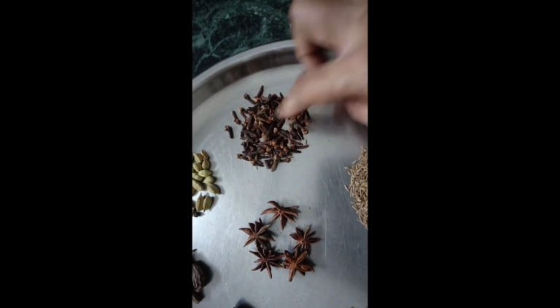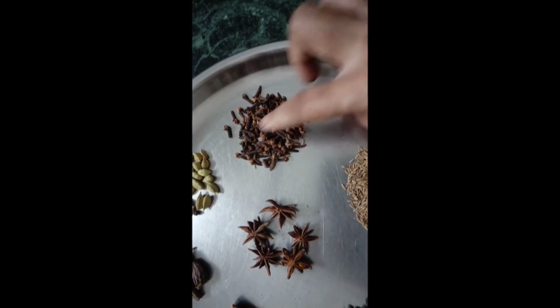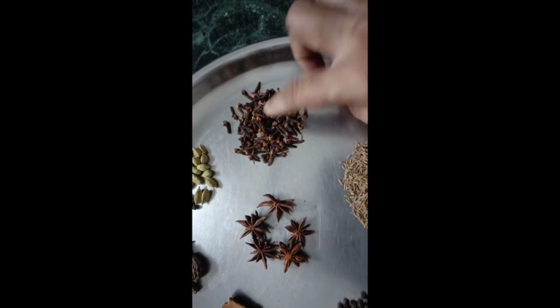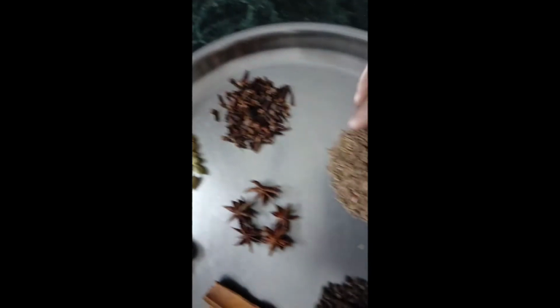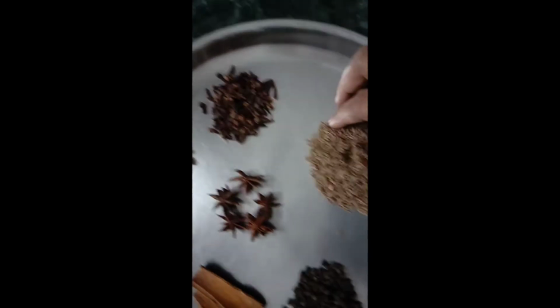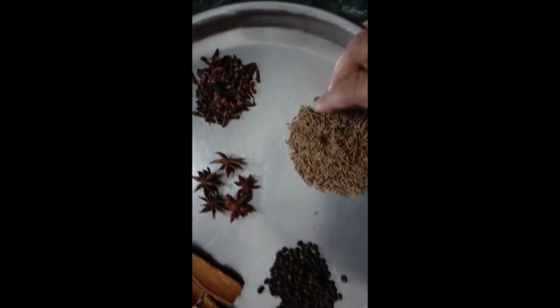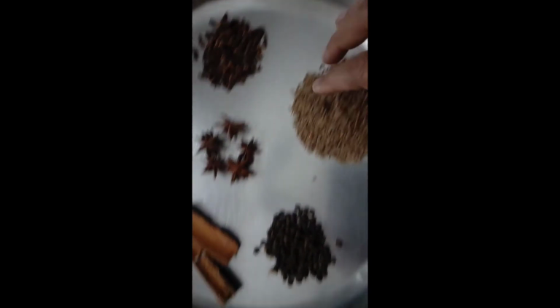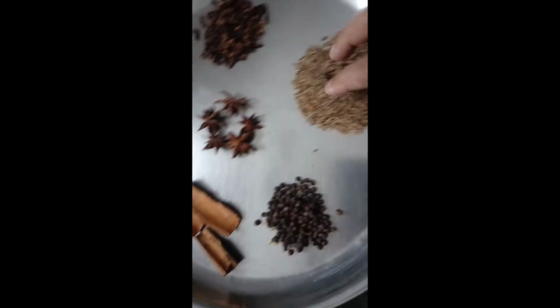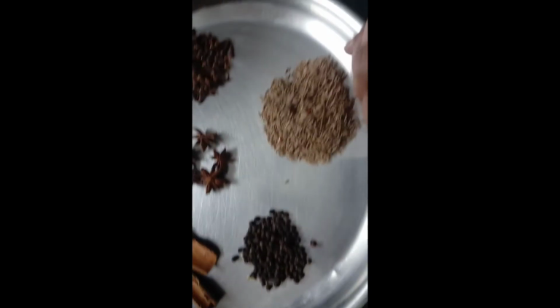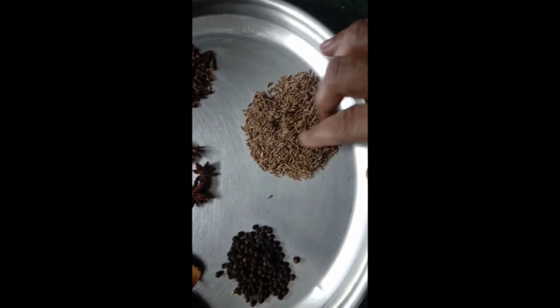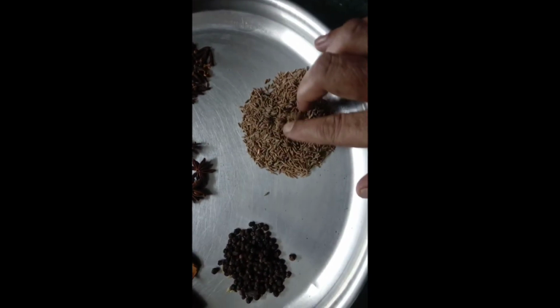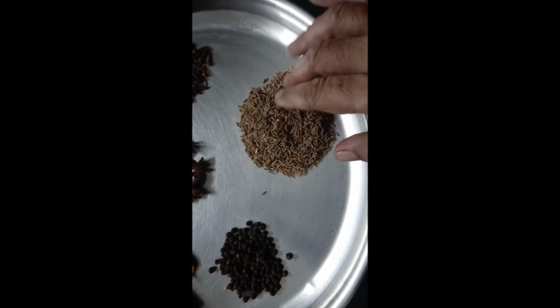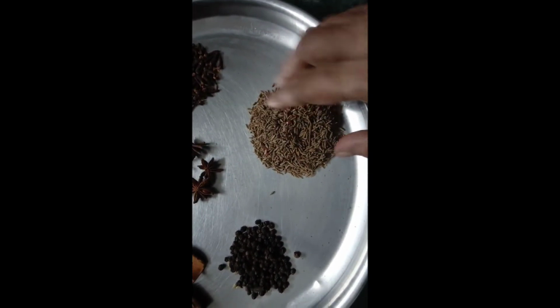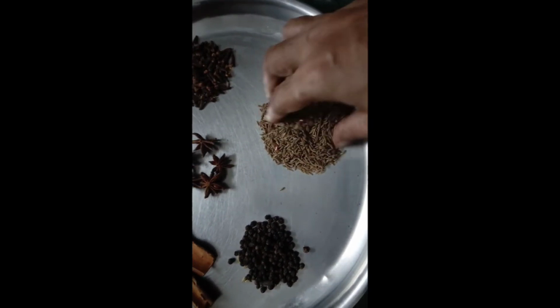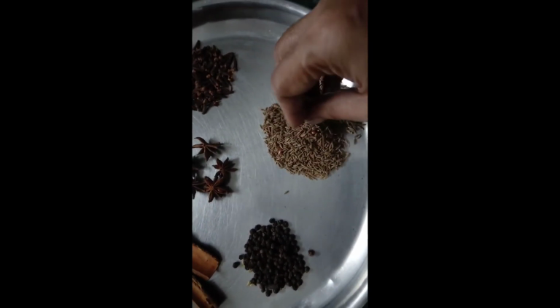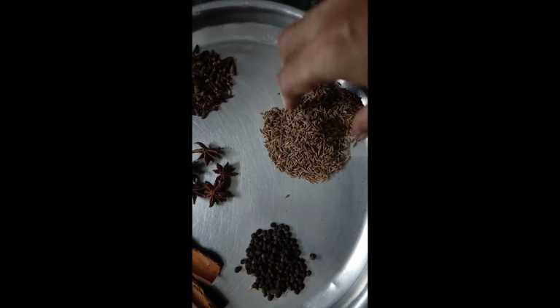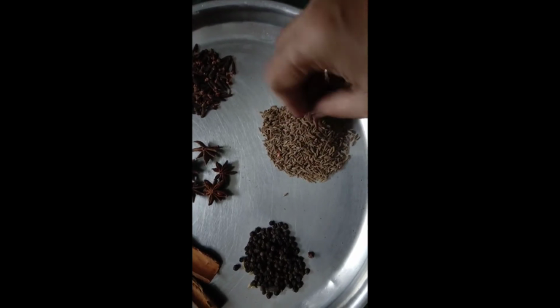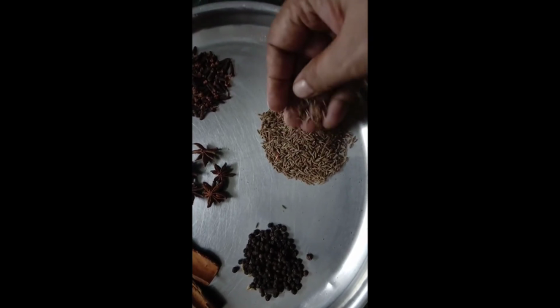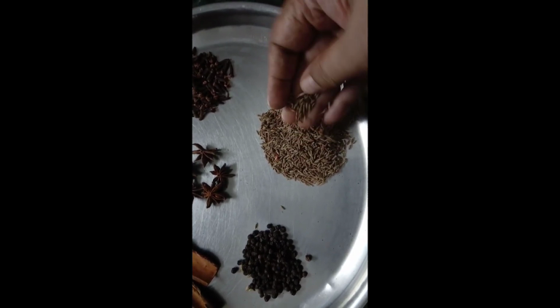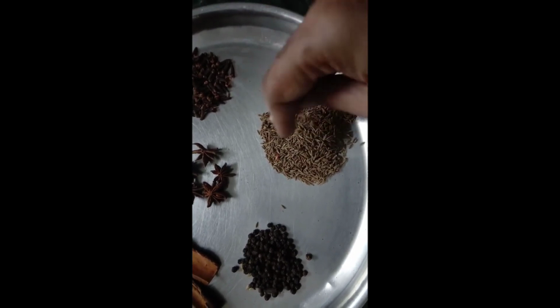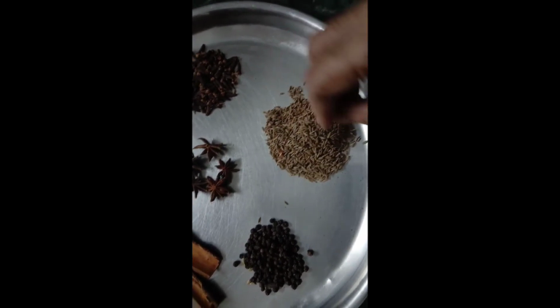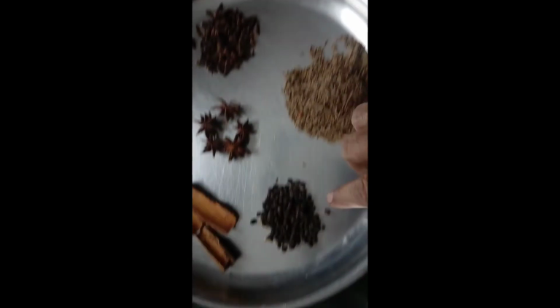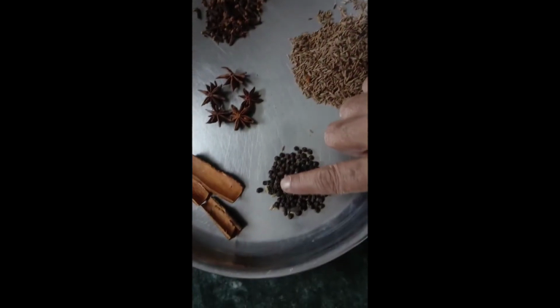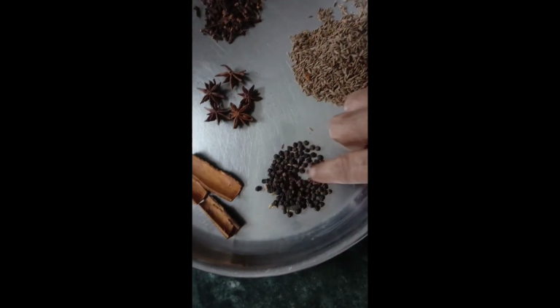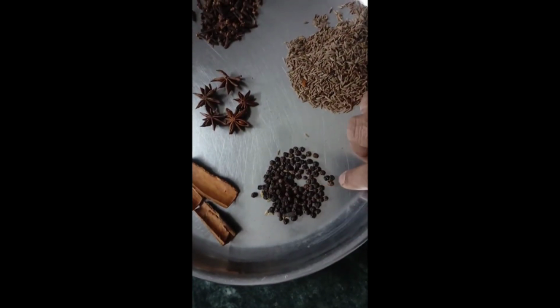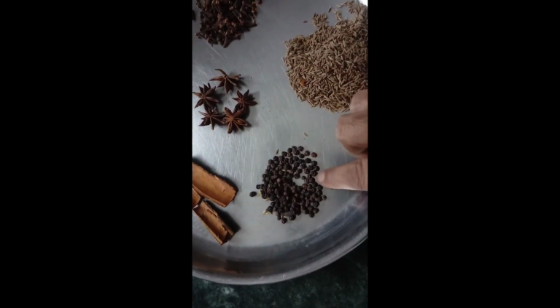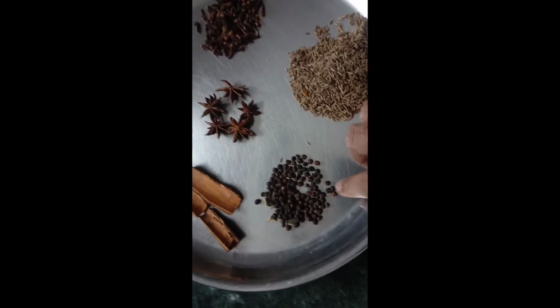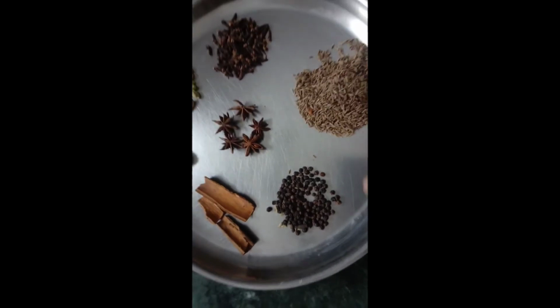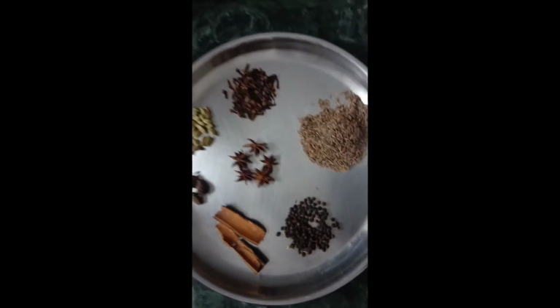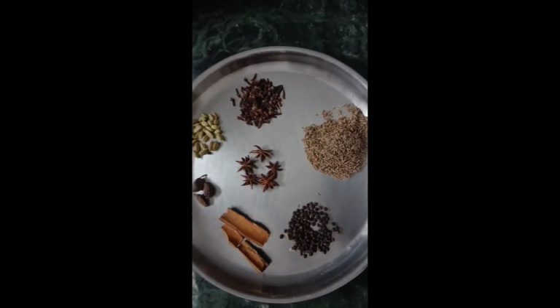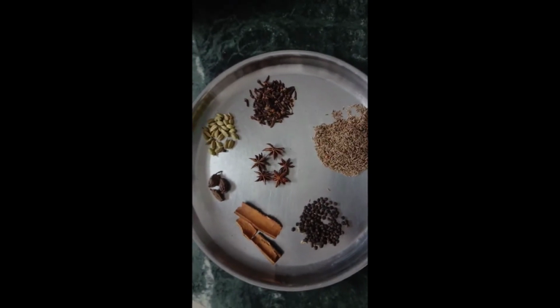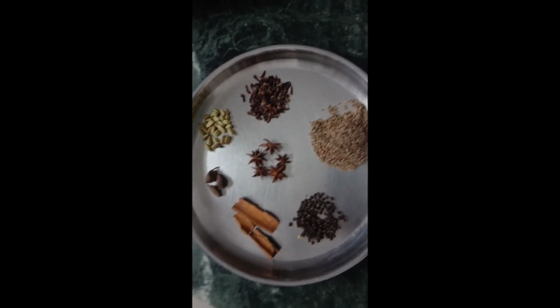Add 3 pieces of onion and add 1 to 2 tablespoons of onion.